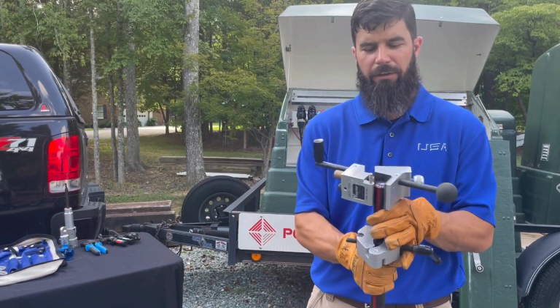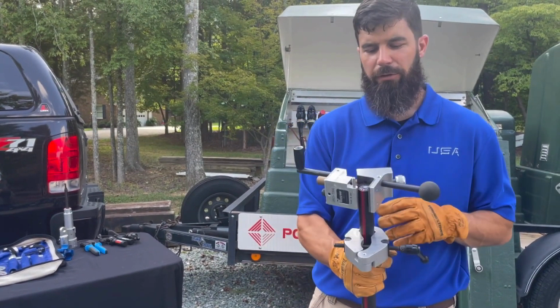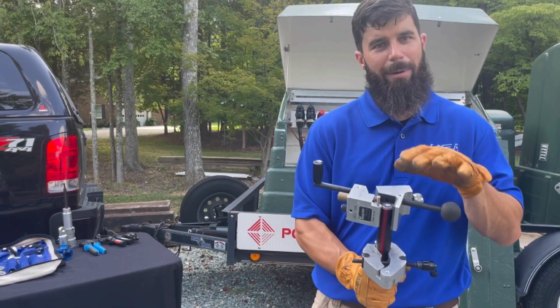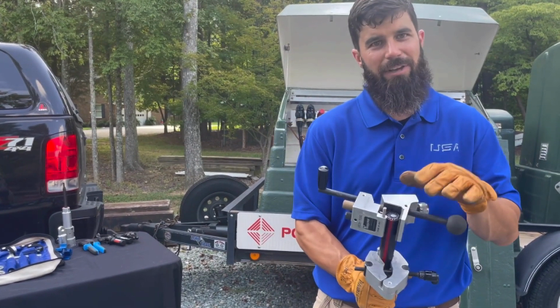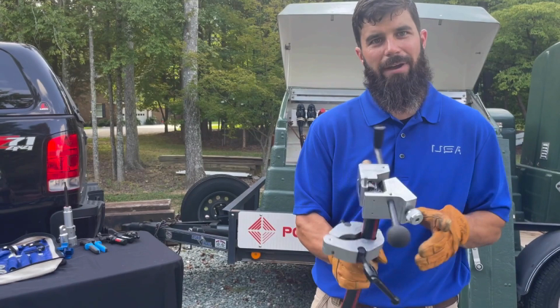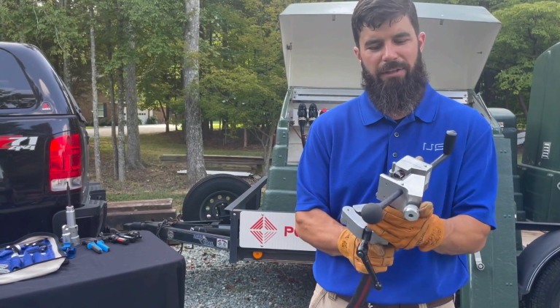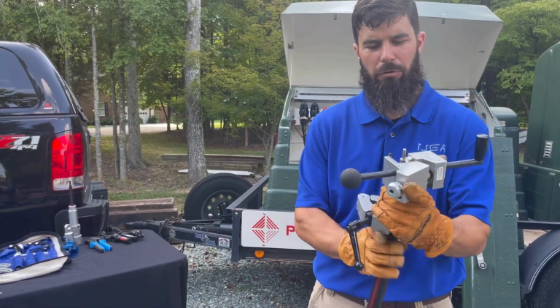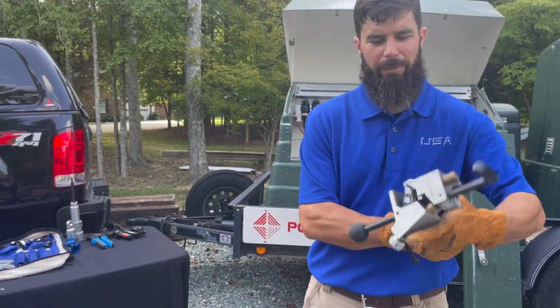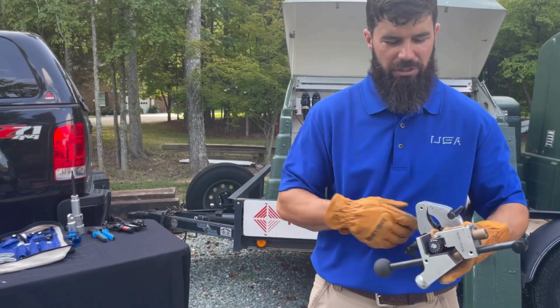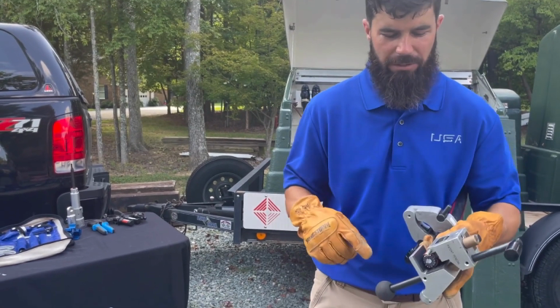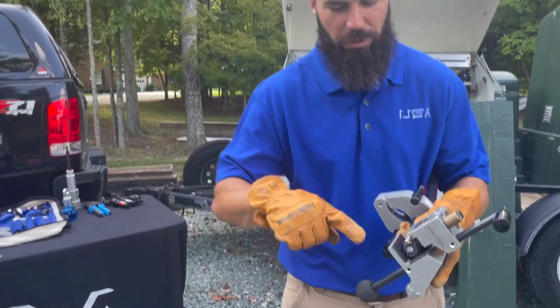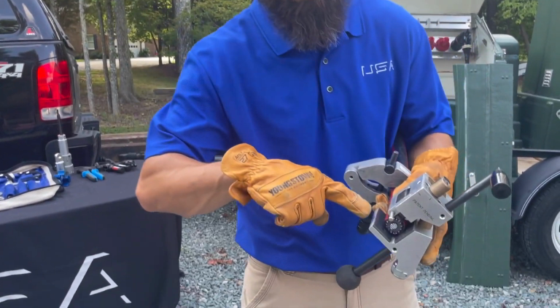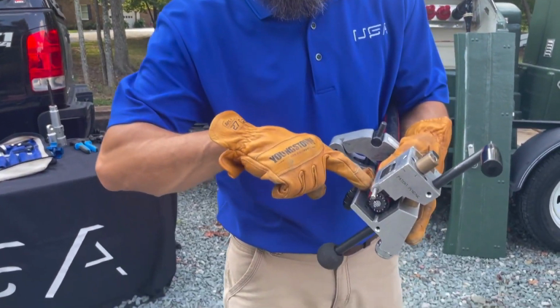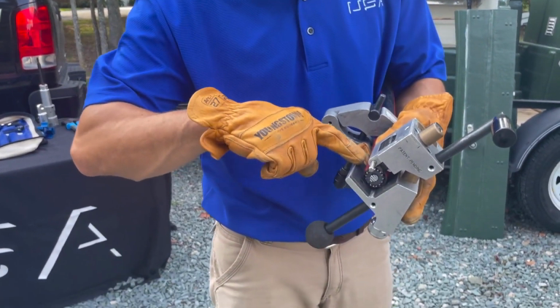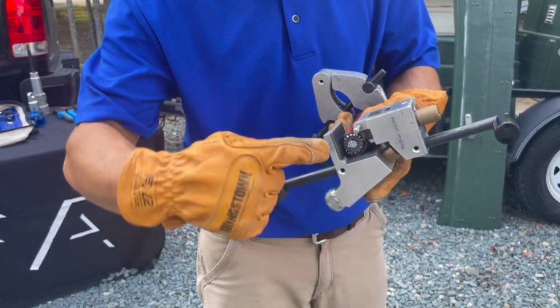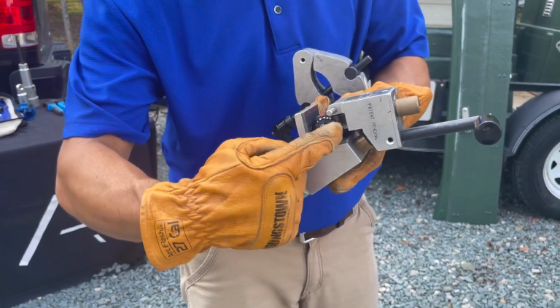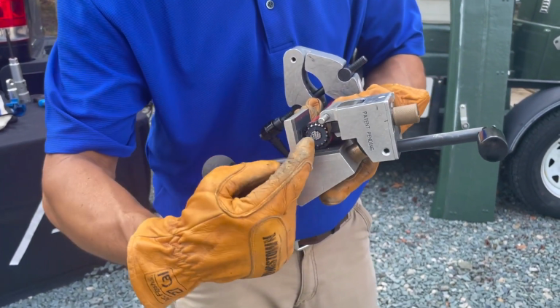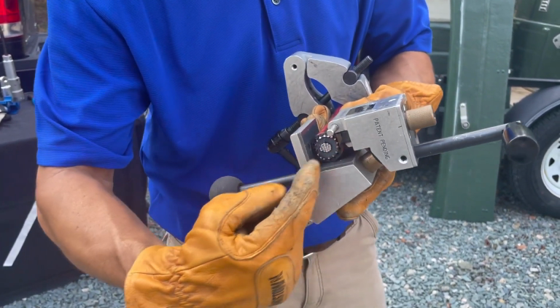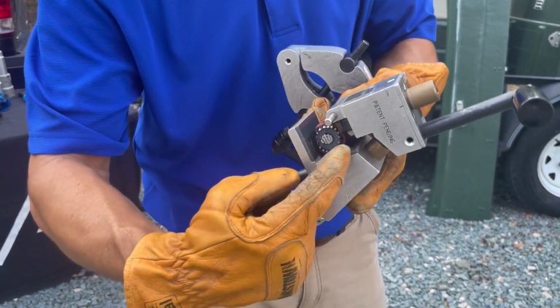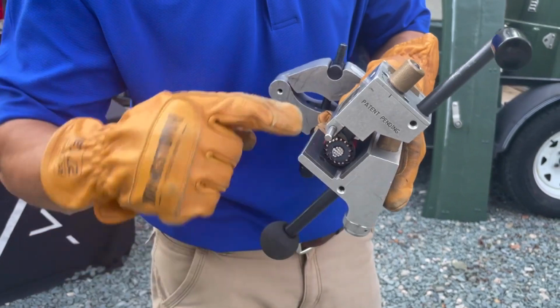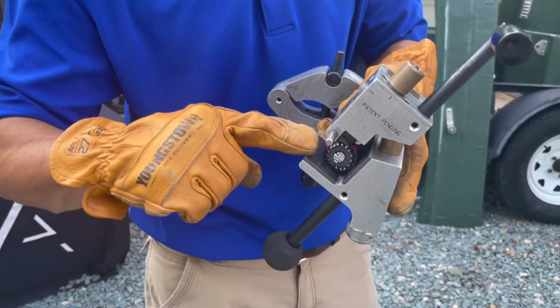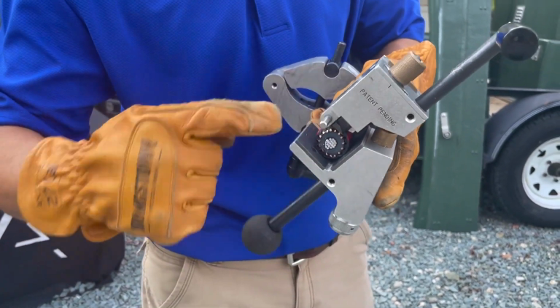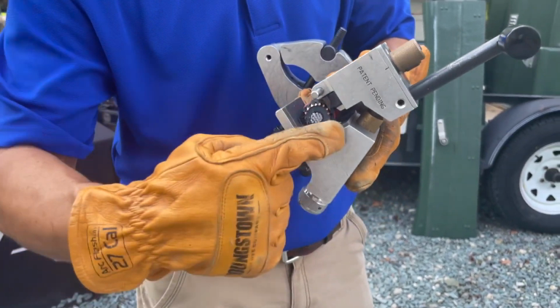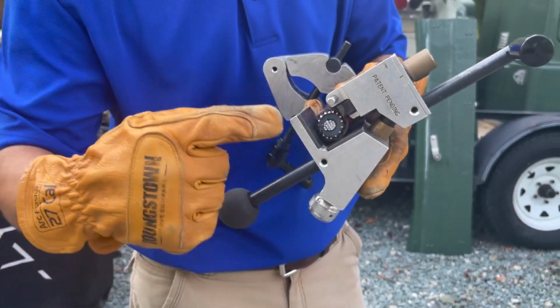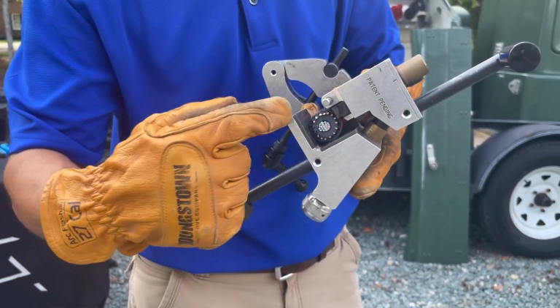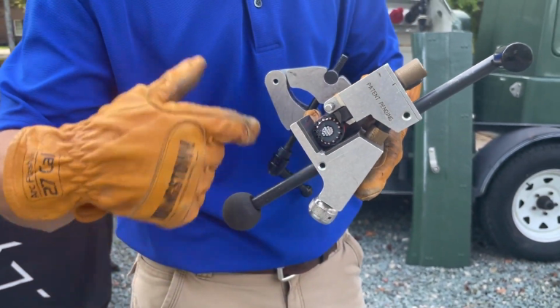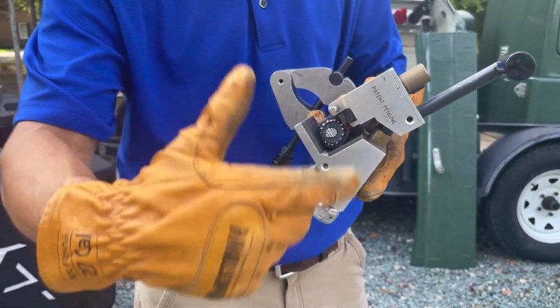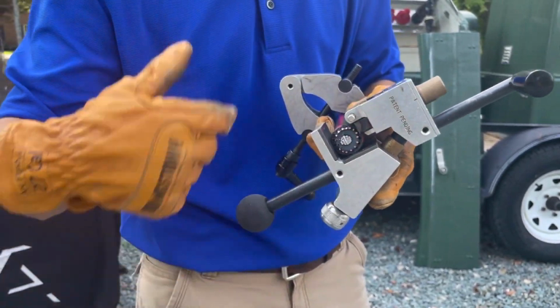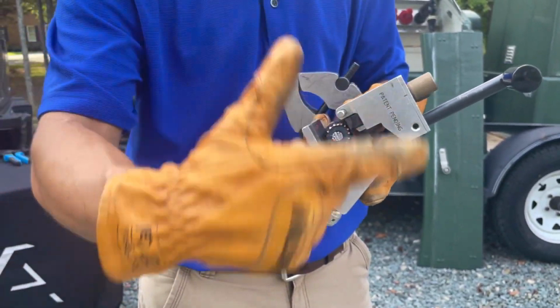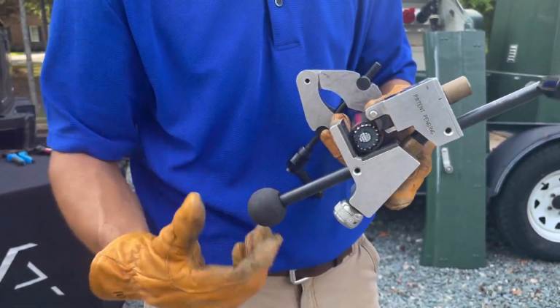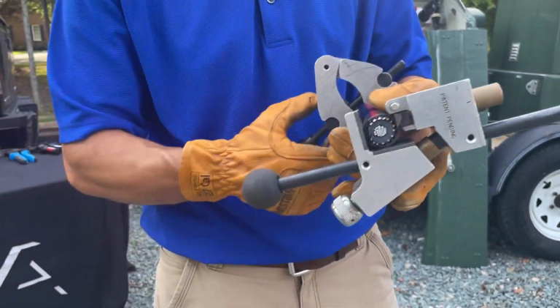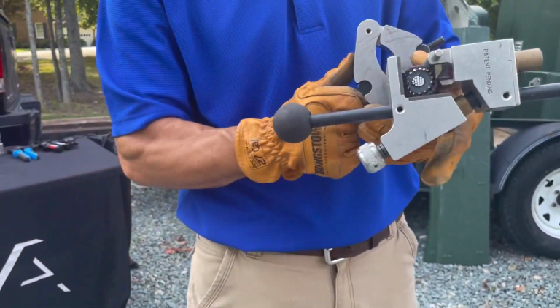Let's talk about some features of how this tool is making this job easier. First off, right inside here we have these Nilotron inserts, and what they do is they reduce friction as this tool is rotating around the cable.